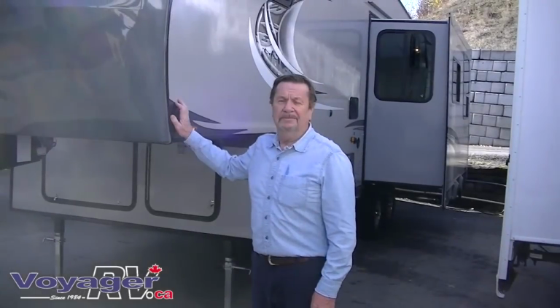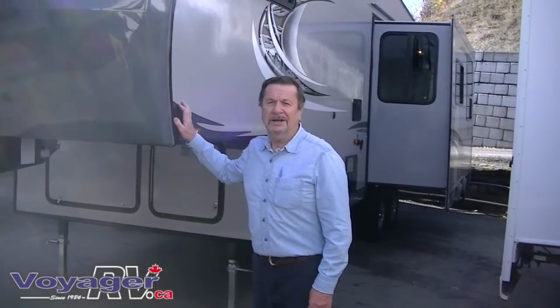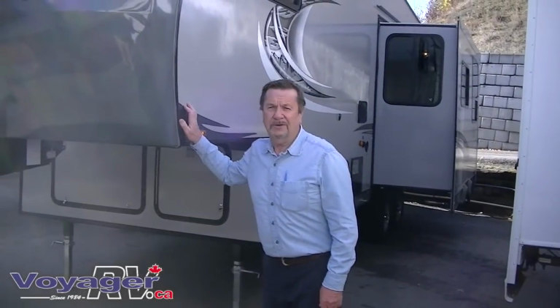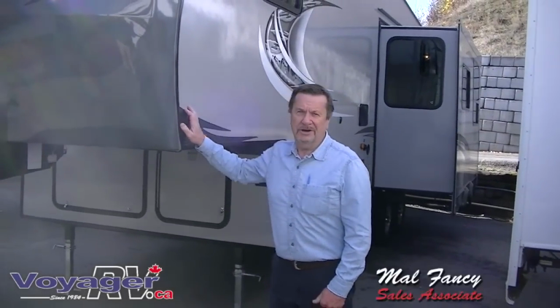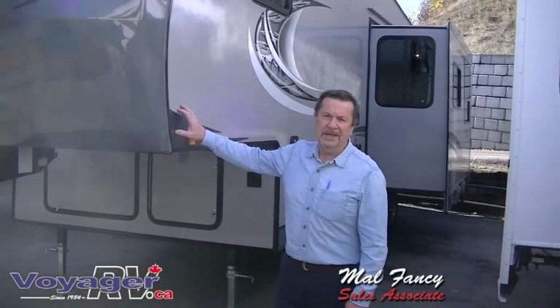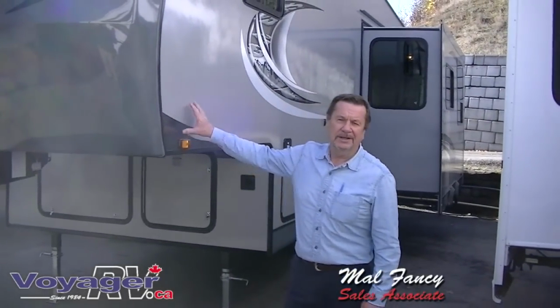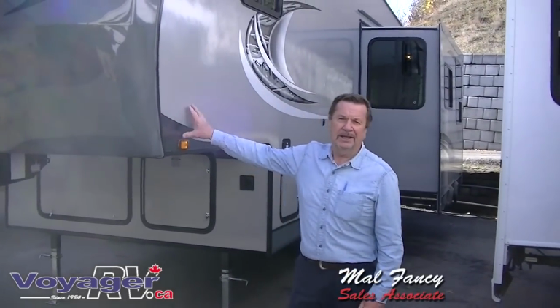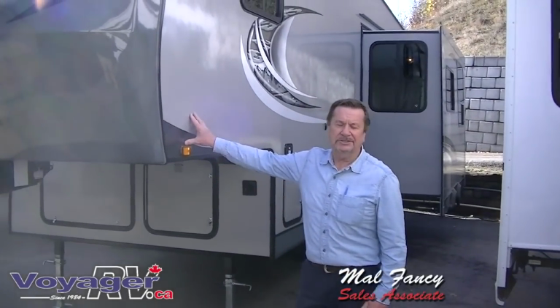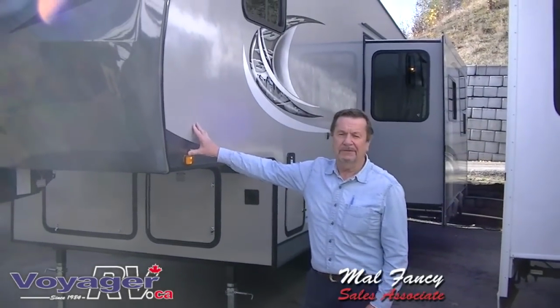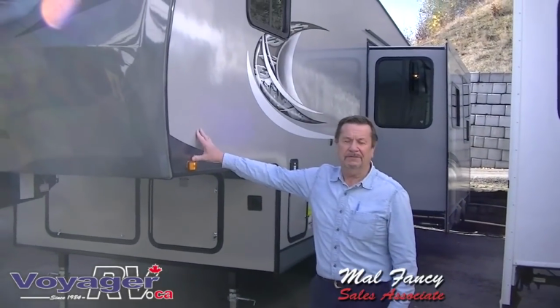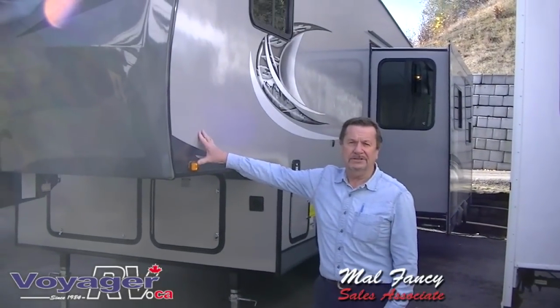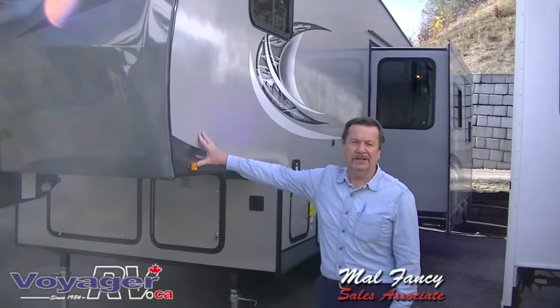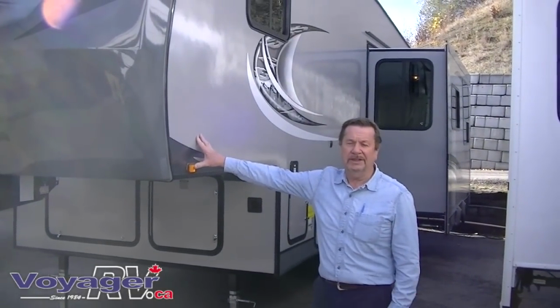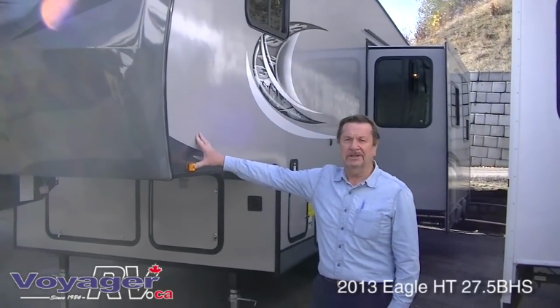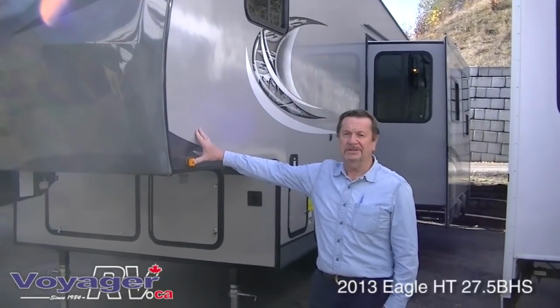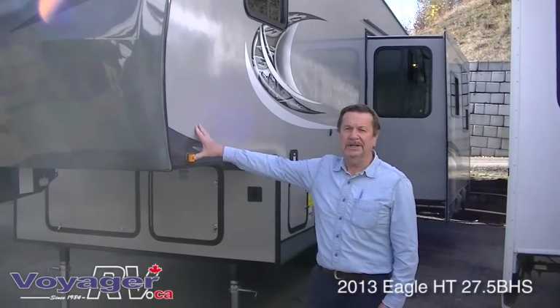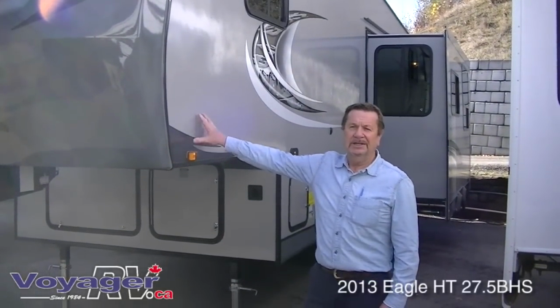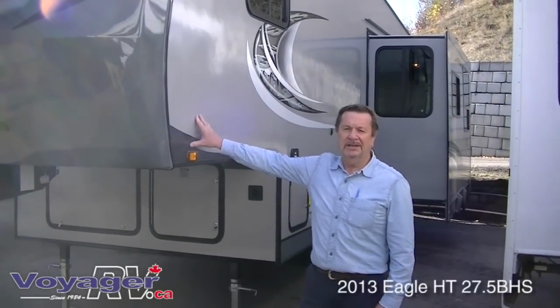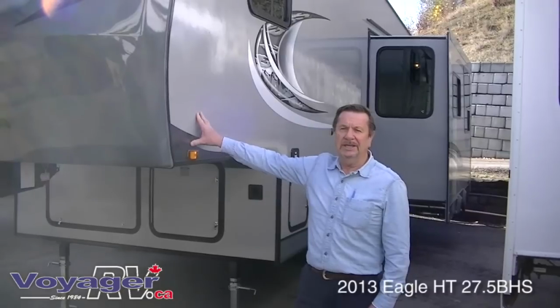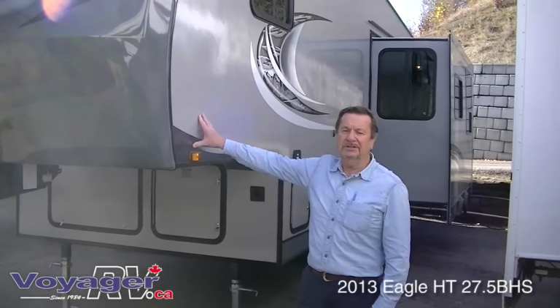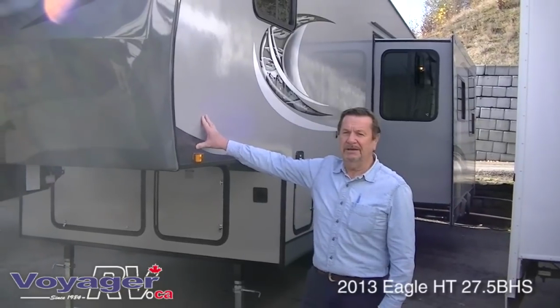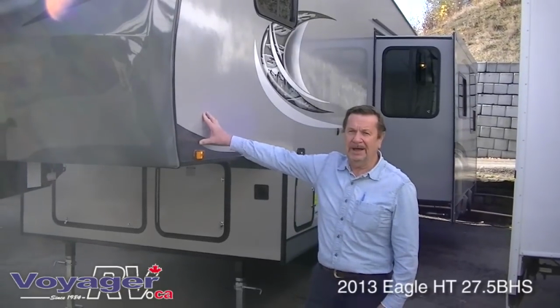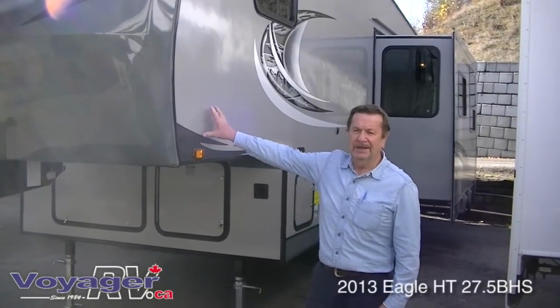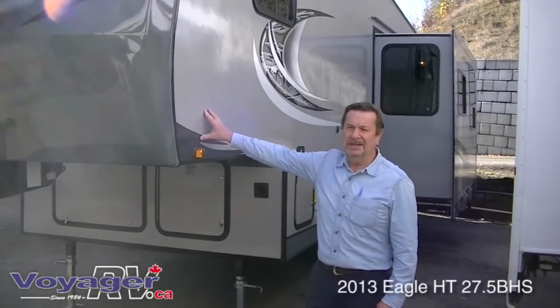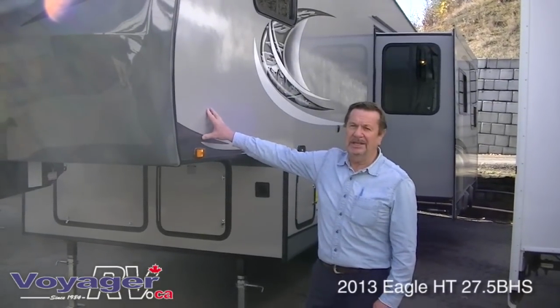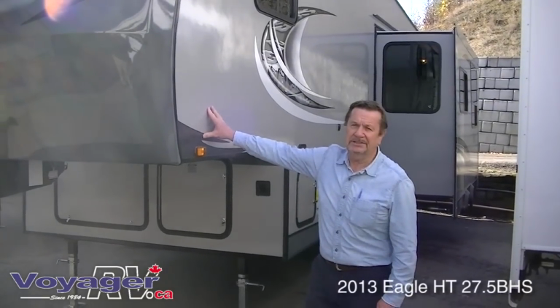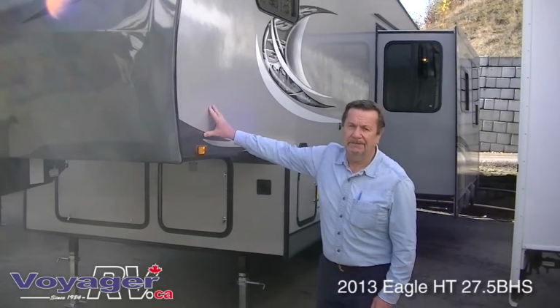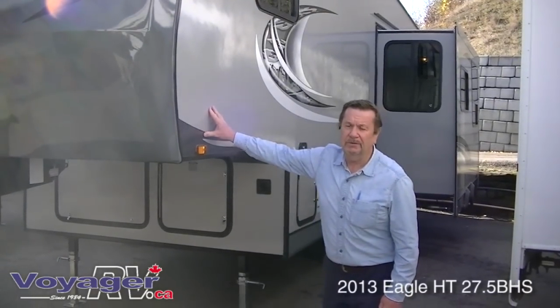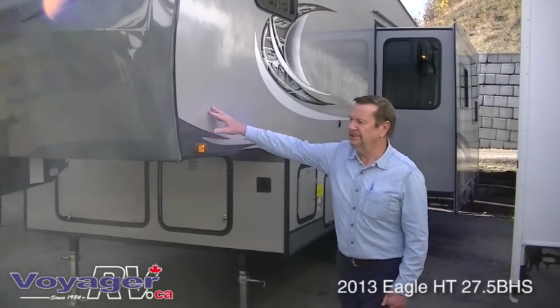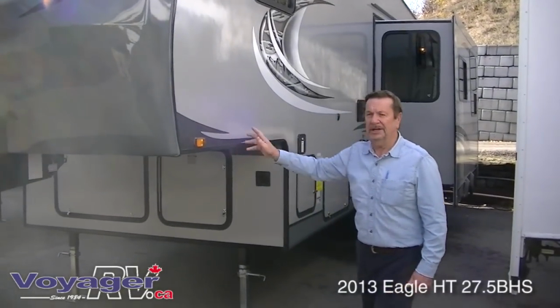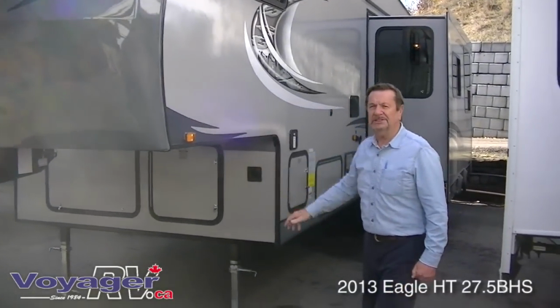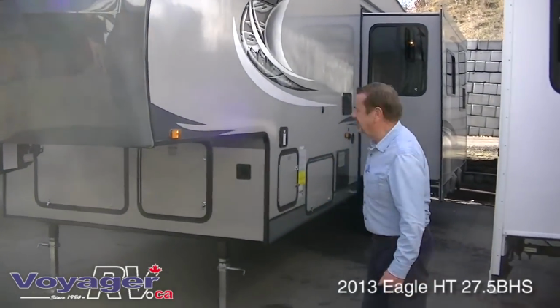Val here with Voyager RV, and today I'd like to show you a few of the features of the 2013 Jayco Evo 275 VHS fifth wheel. We'll start on the outside.